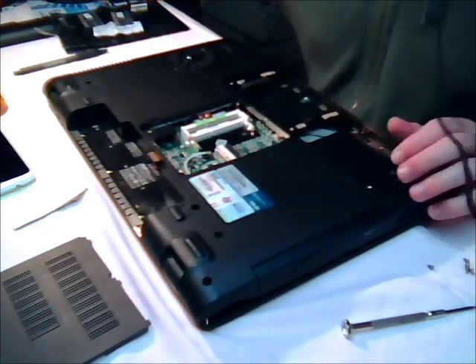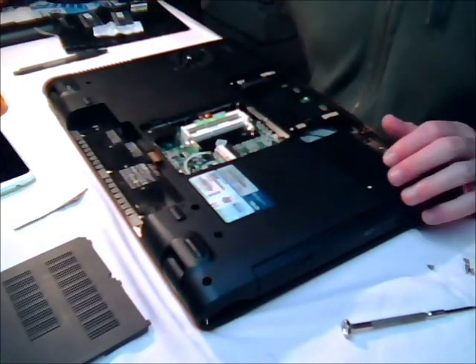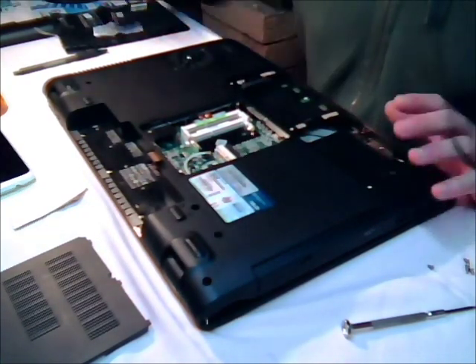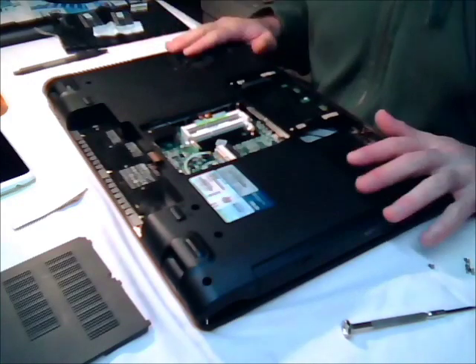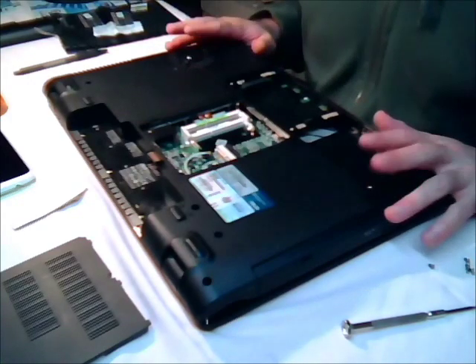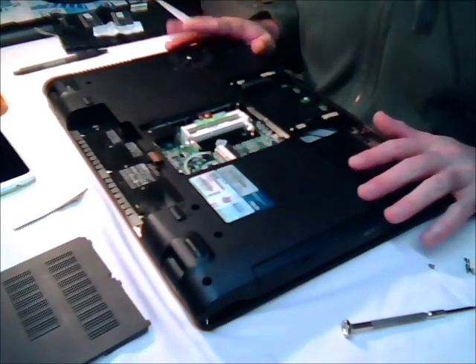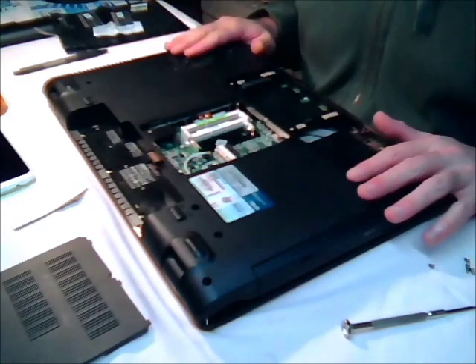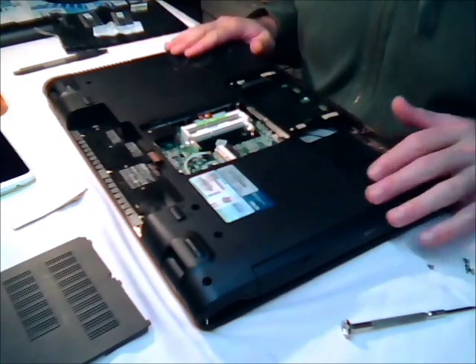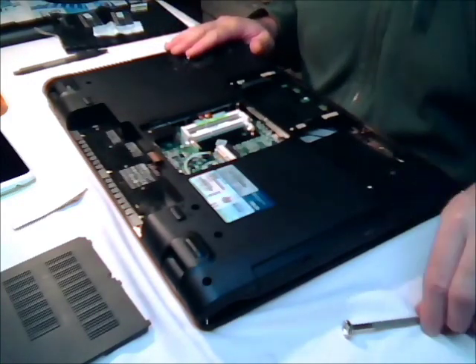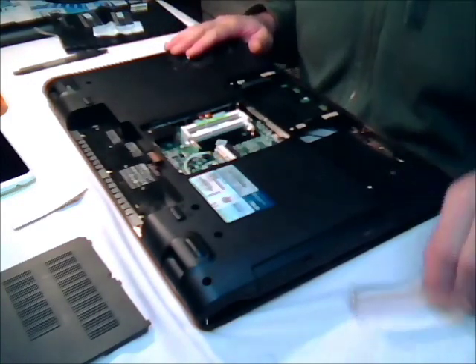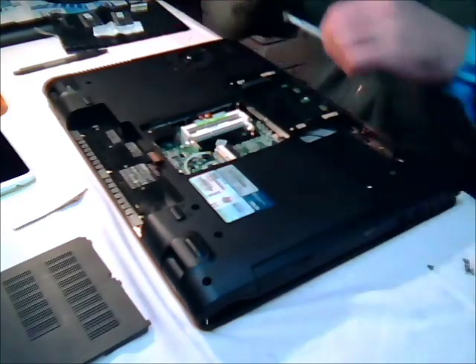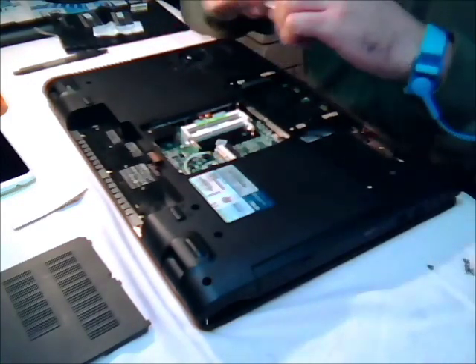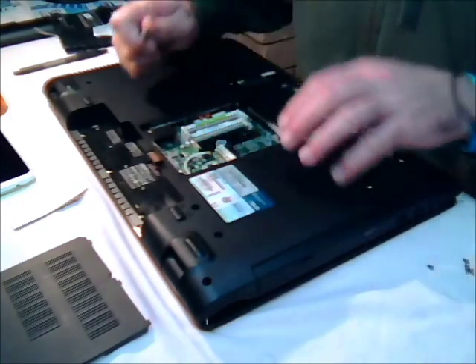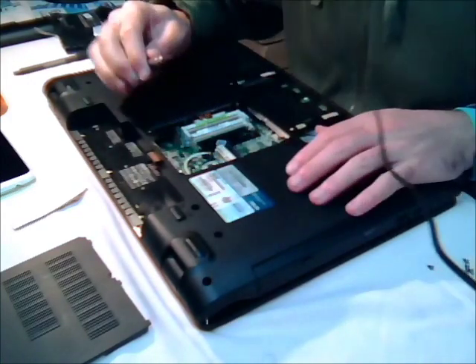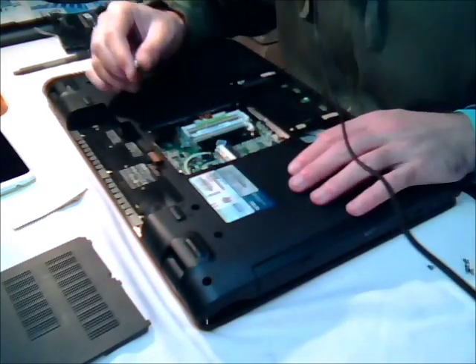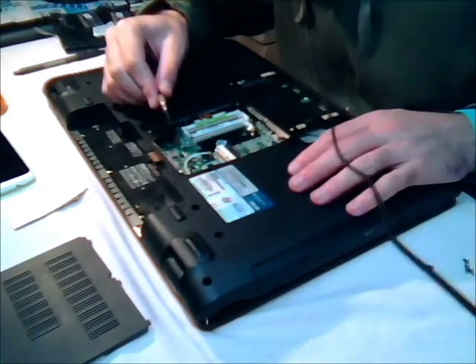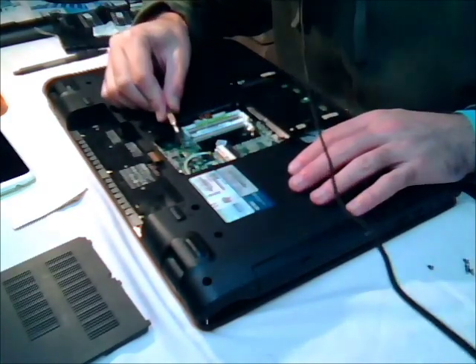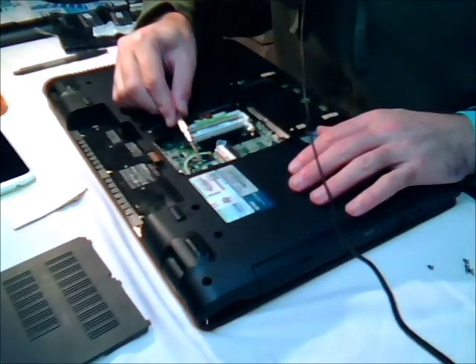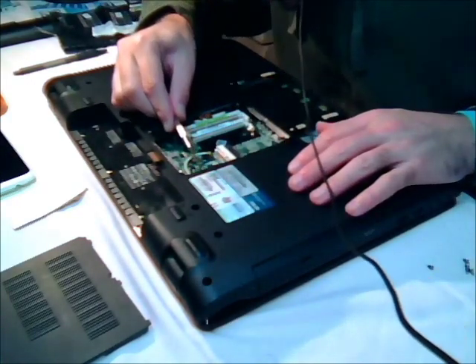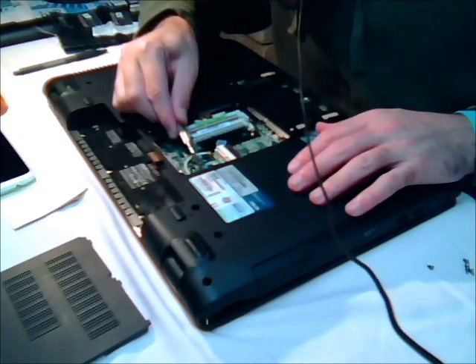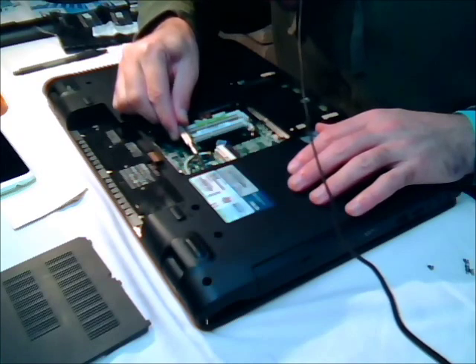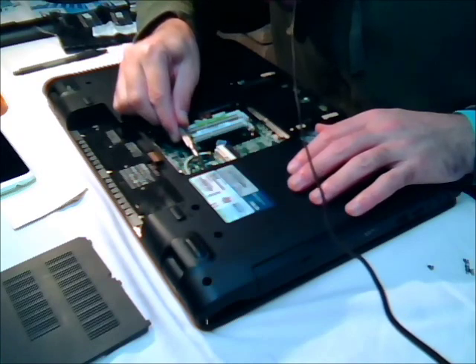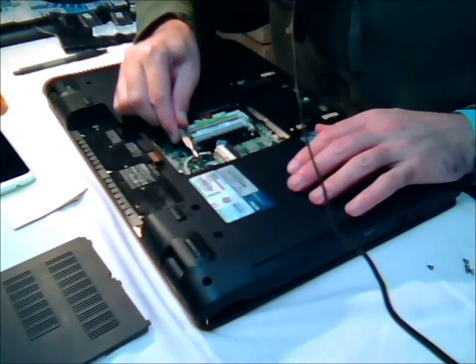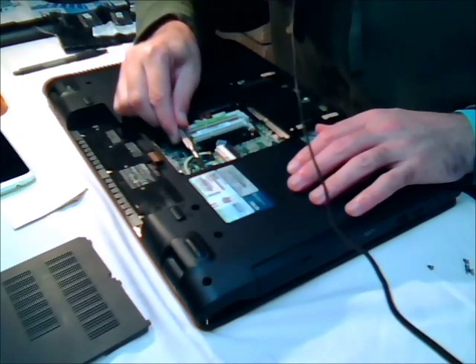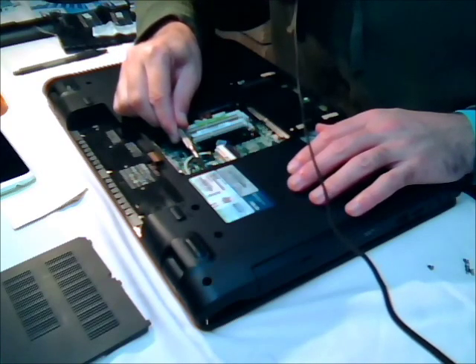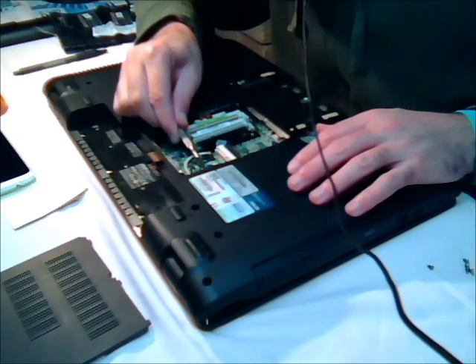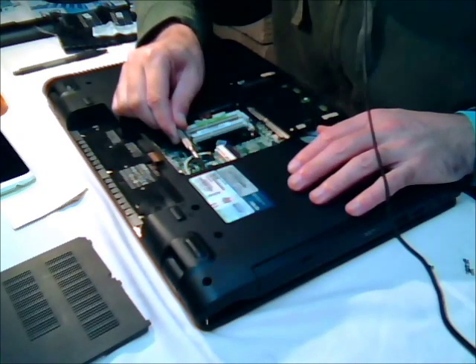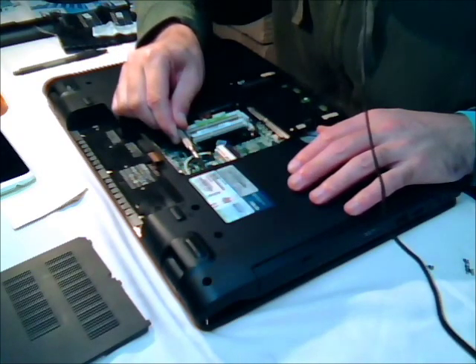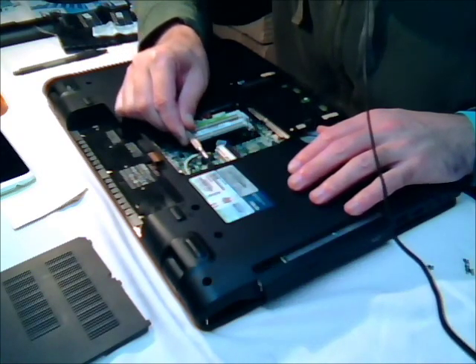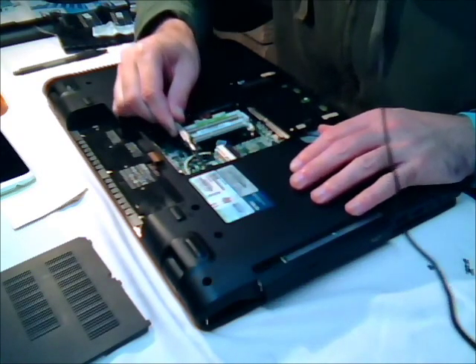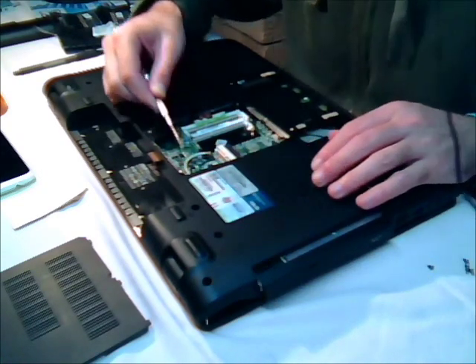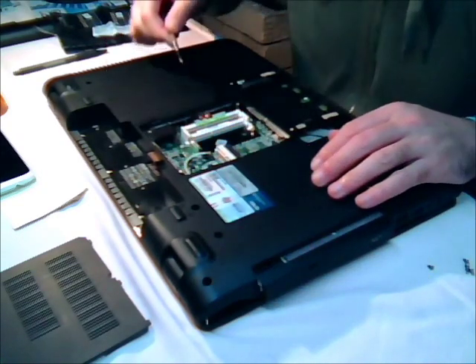Next is your optical drive, and this is really easy. All you do is tap the back of the optical drive very slowly, and then it should just pop out.